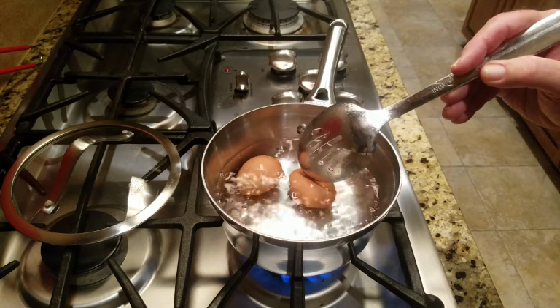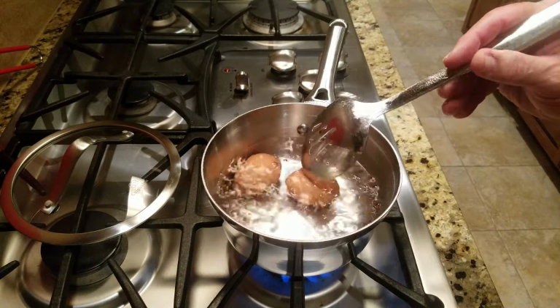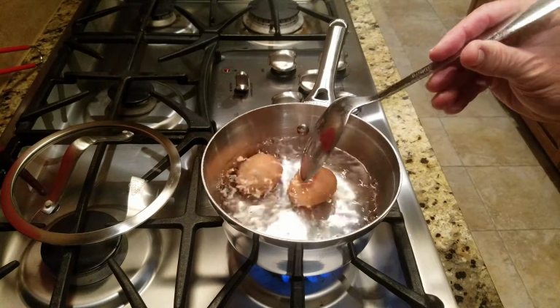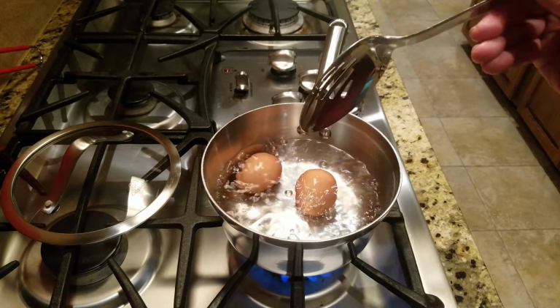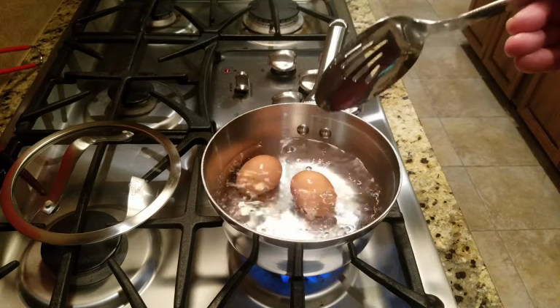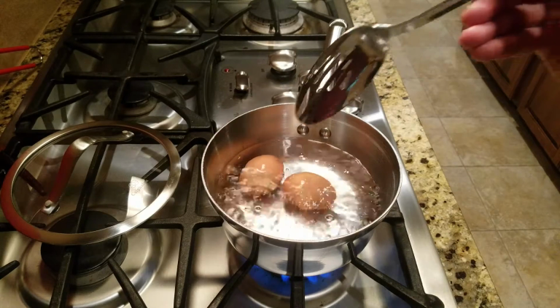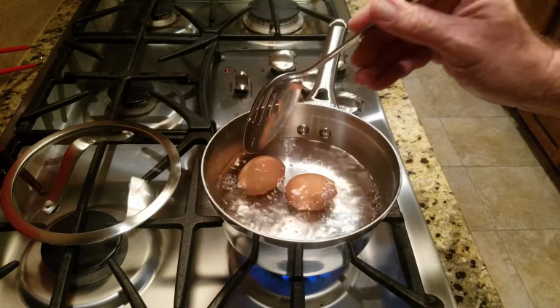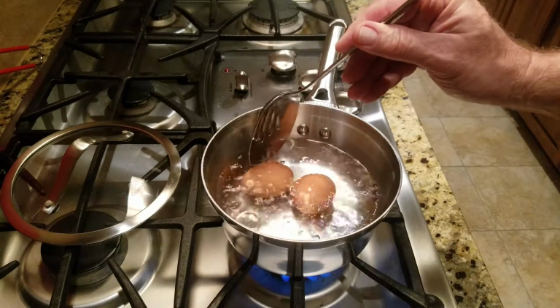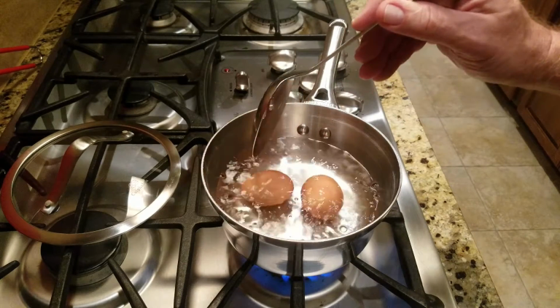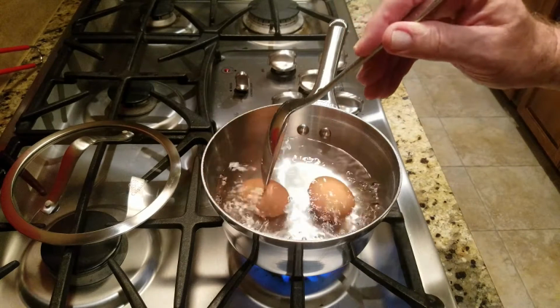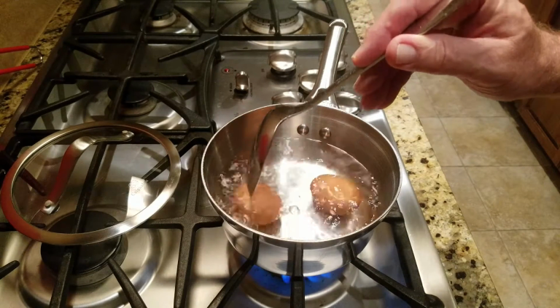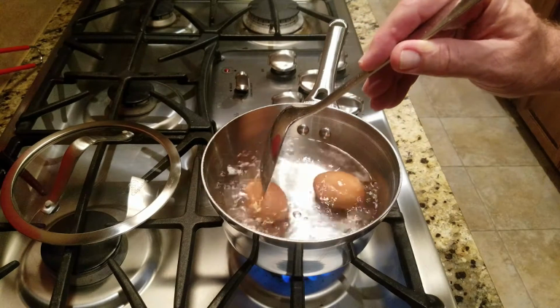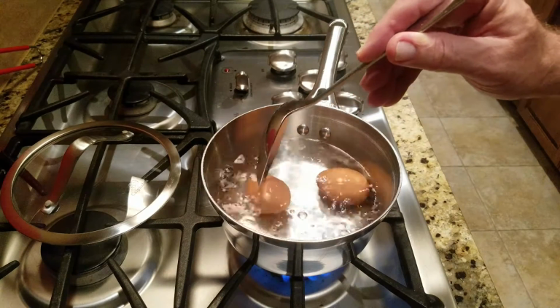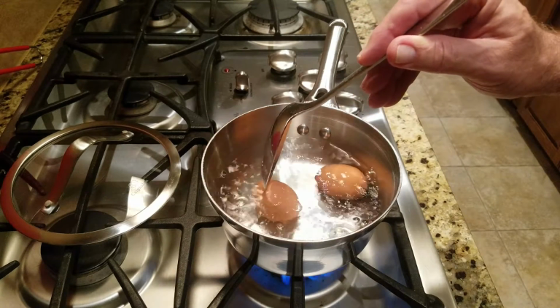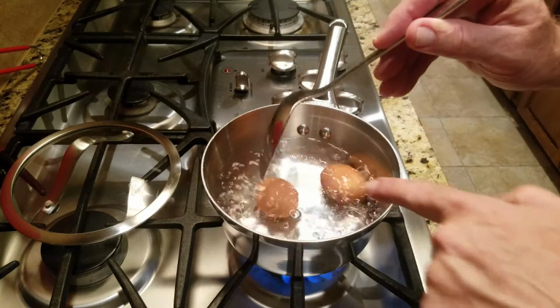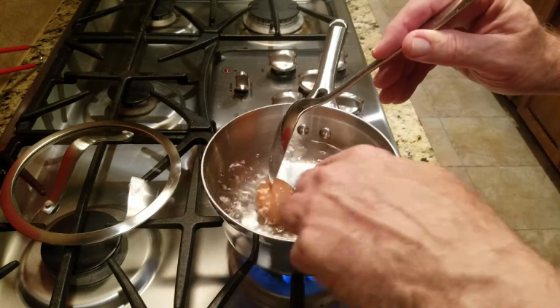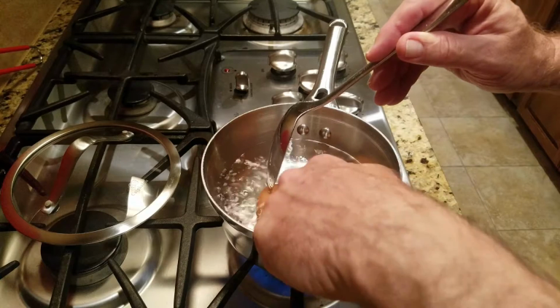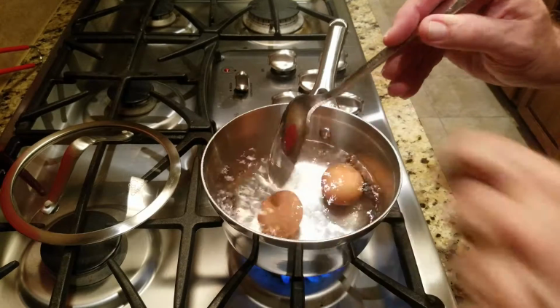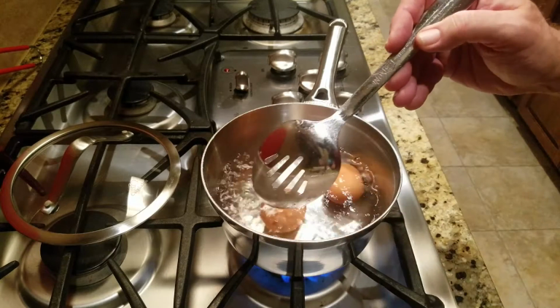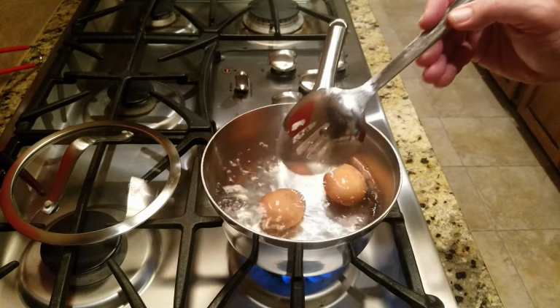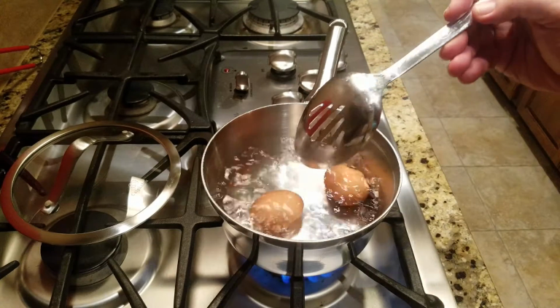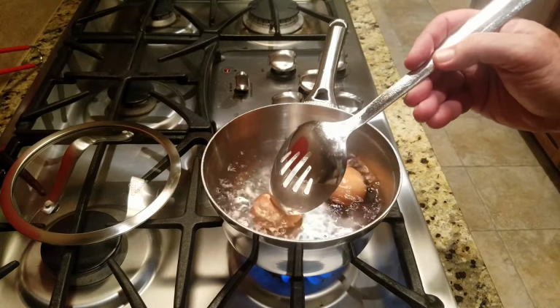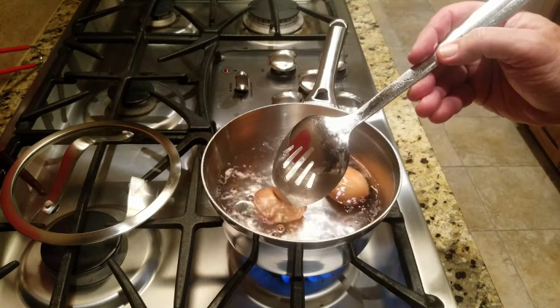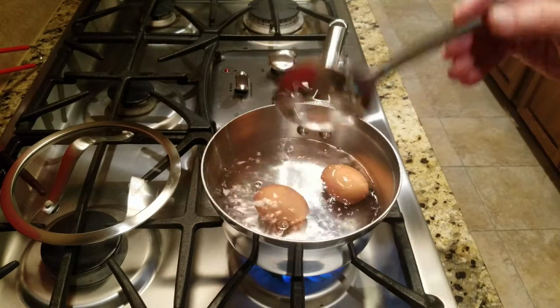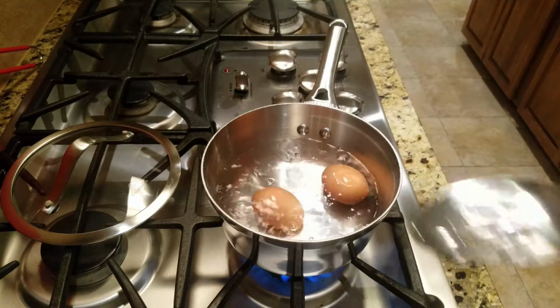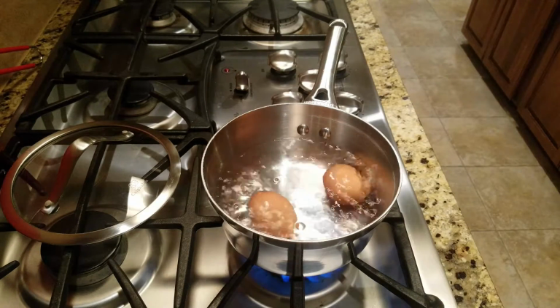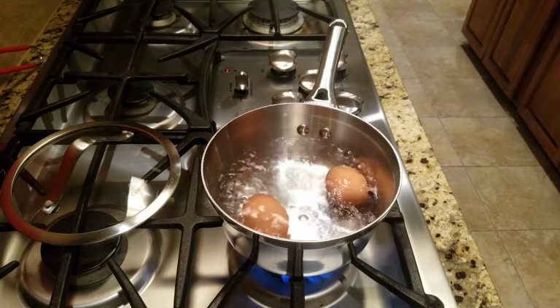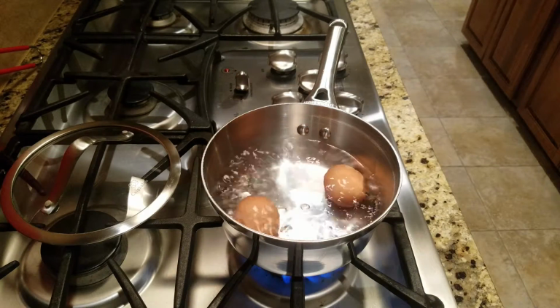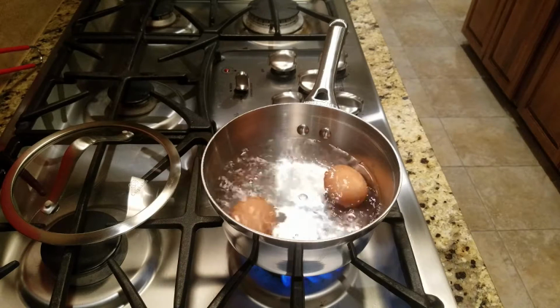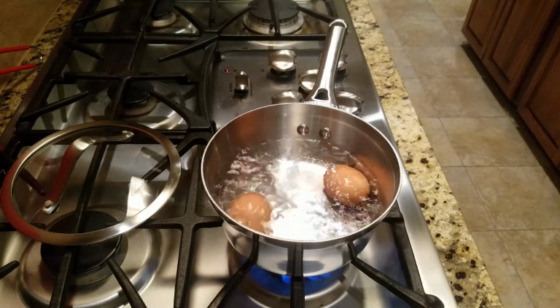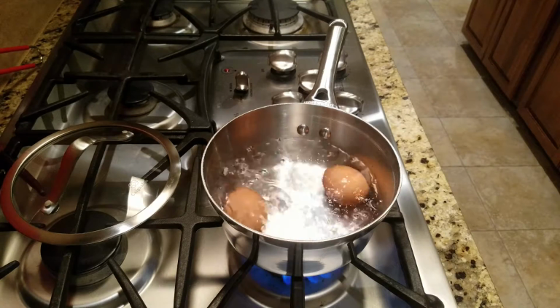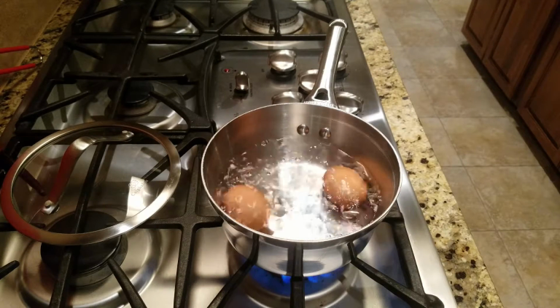See it right there in the end — see it right there. They'll be delicious. No odor, no smell, just pure satisfaction.